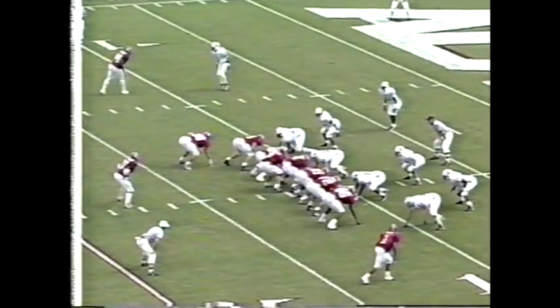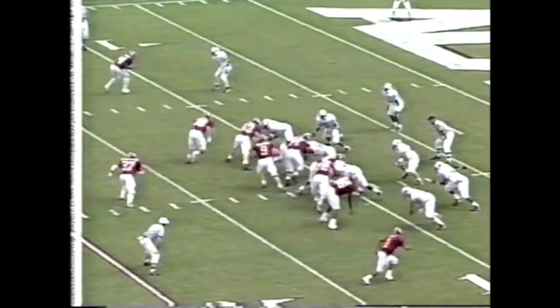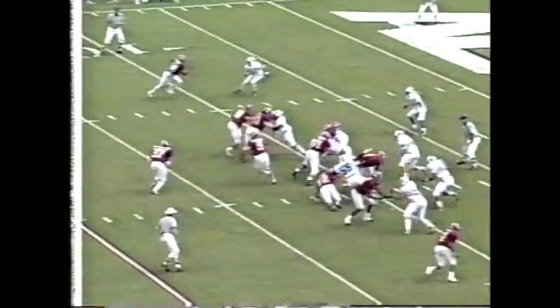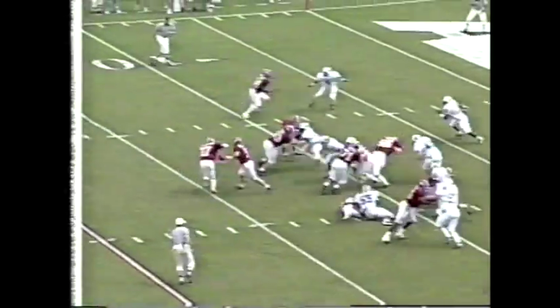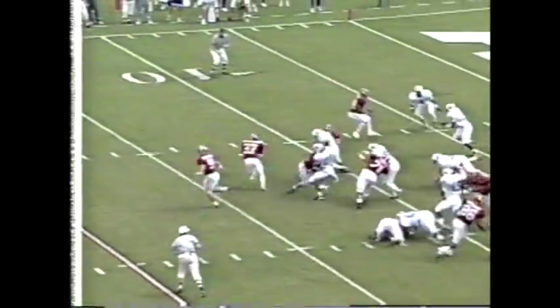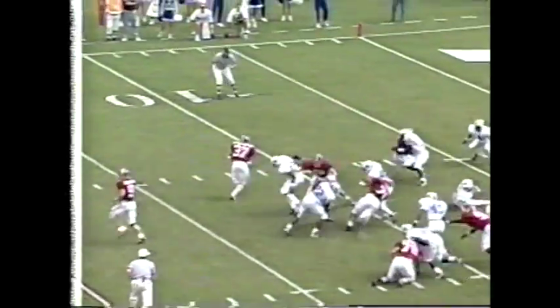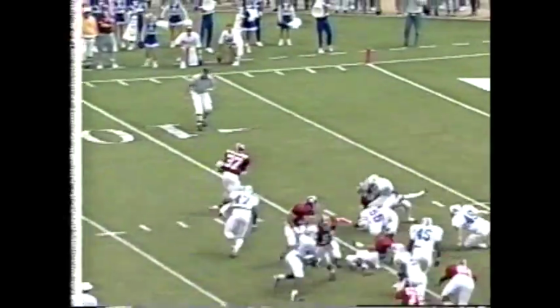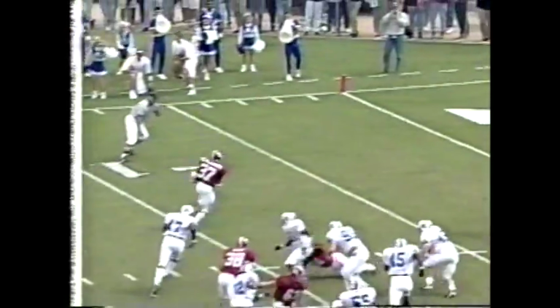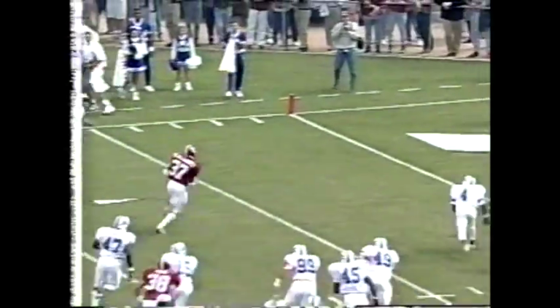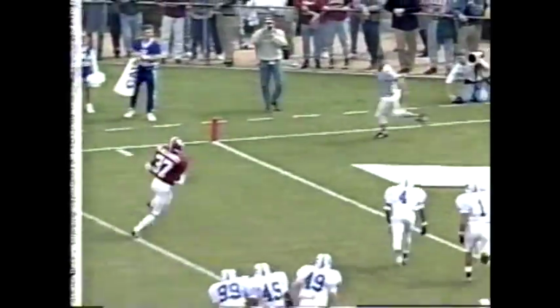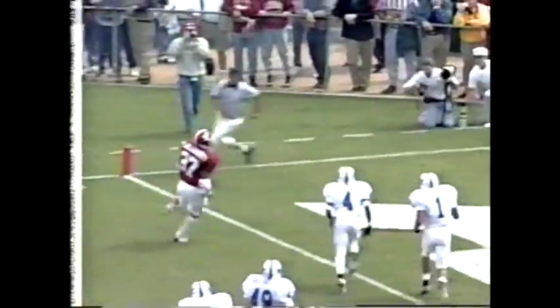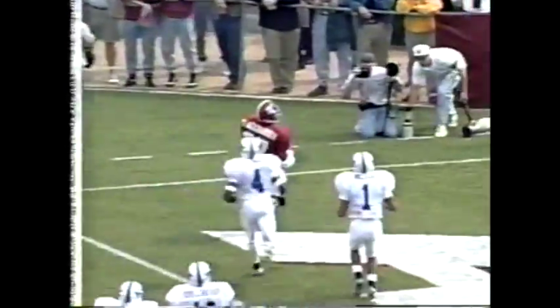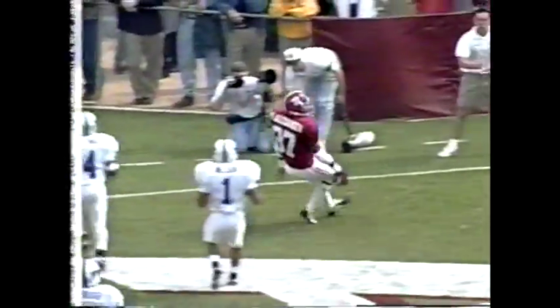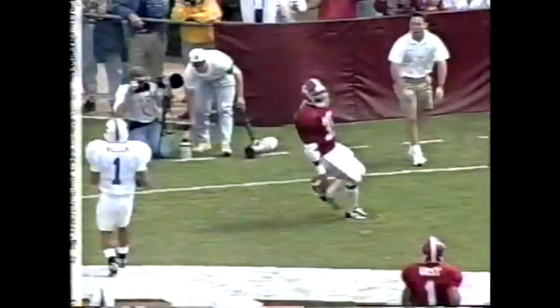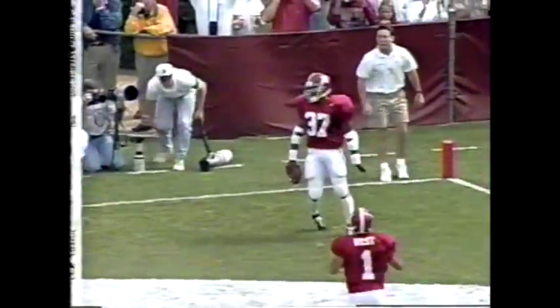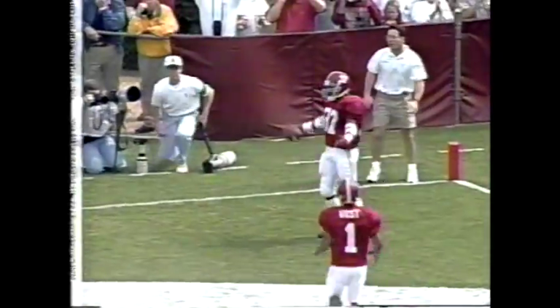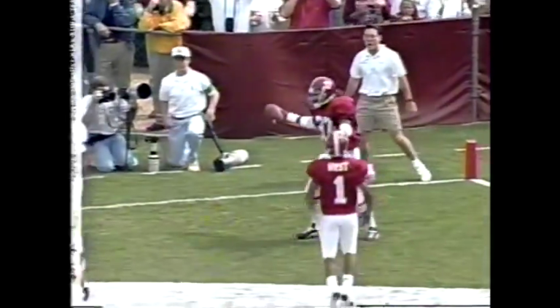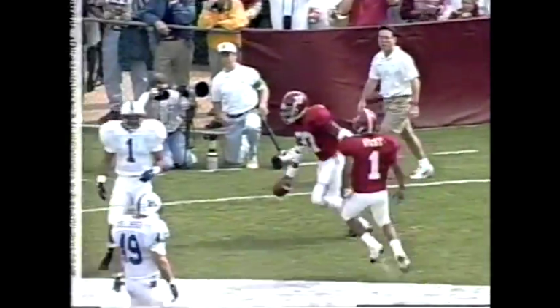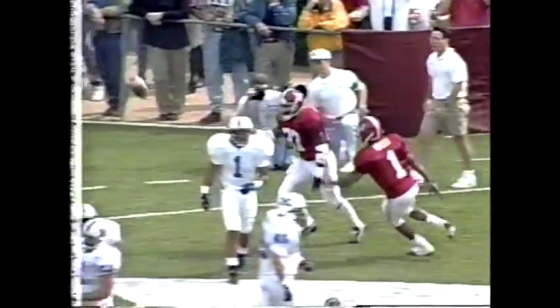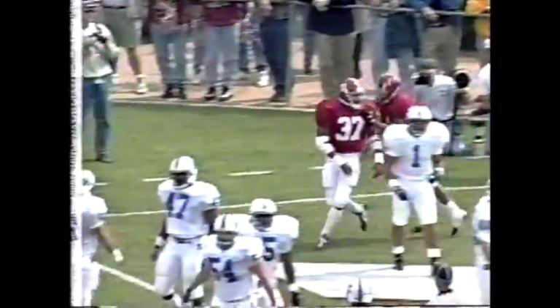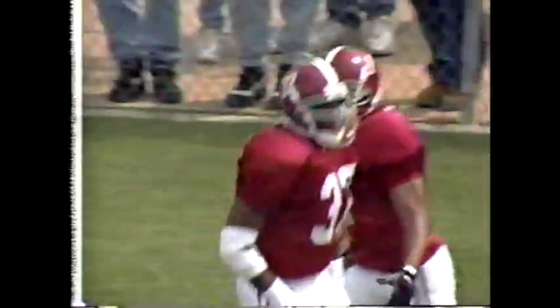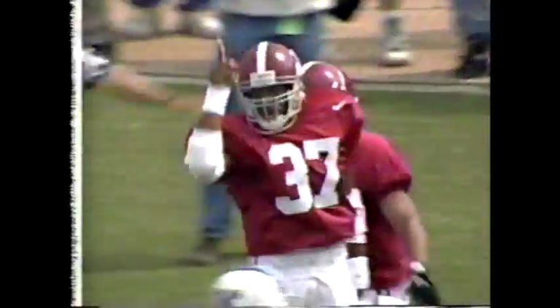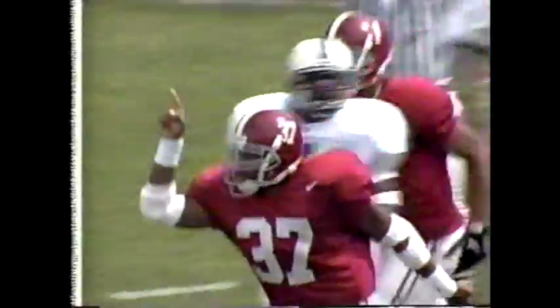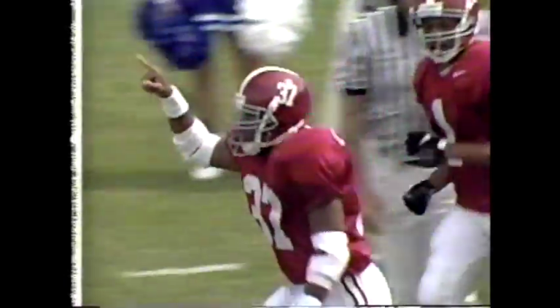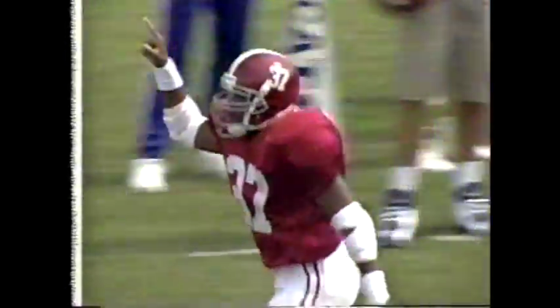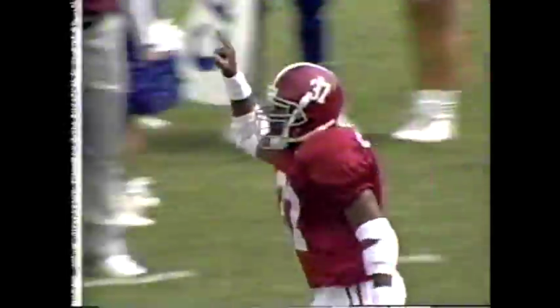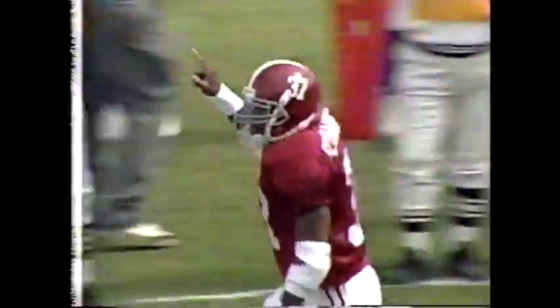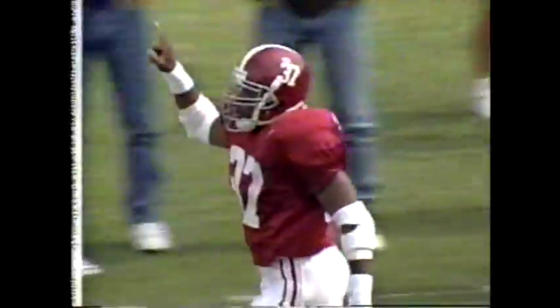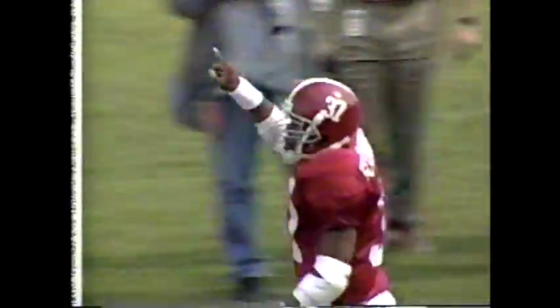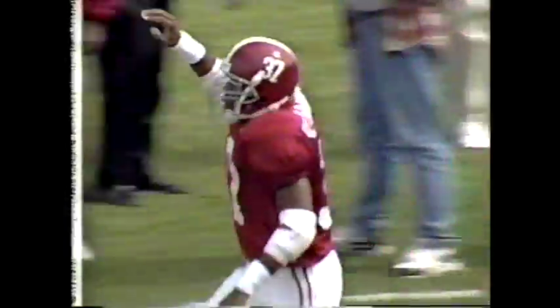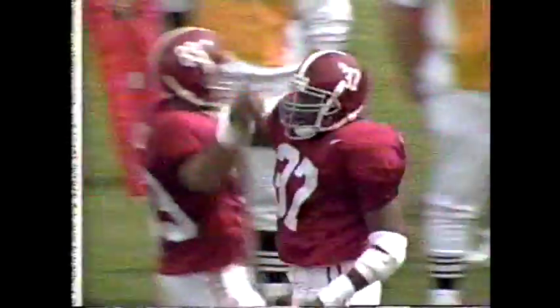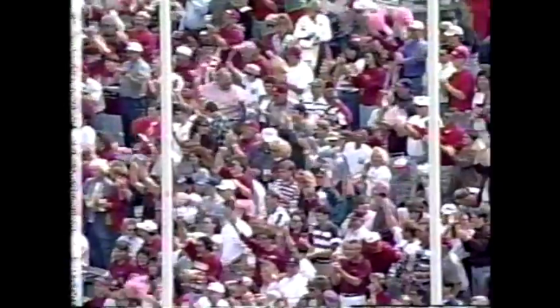Third down, Sean Alexander in at tailback — he's the Kentucky recruit — and he scores his first touchdown of his Alabama career. Sean Alexander, a lot of friends and family down from Kentucky to watch that young man, and I bet he's very excited right now.